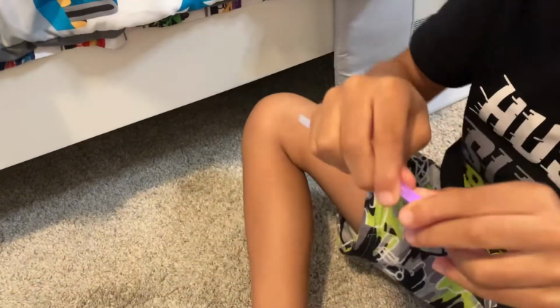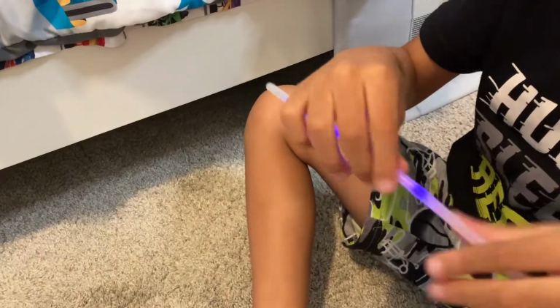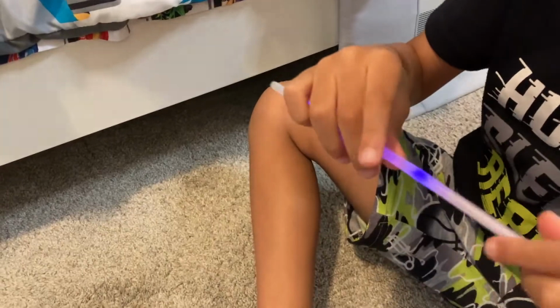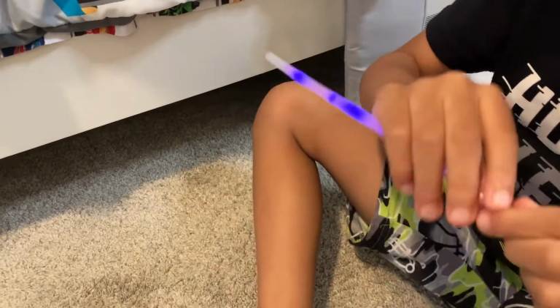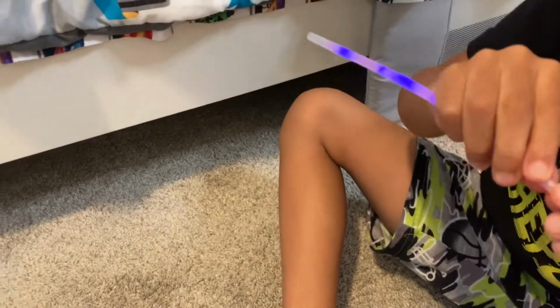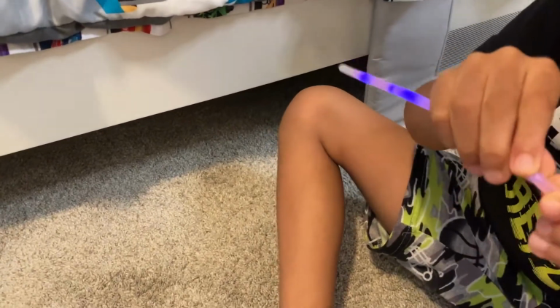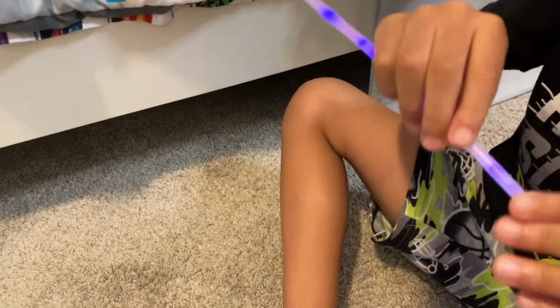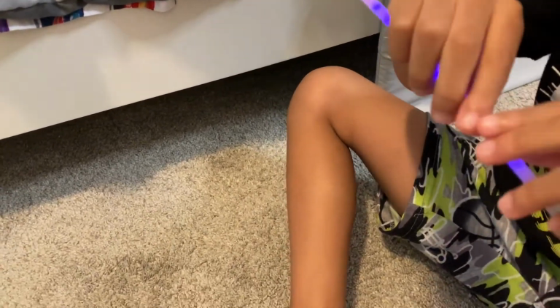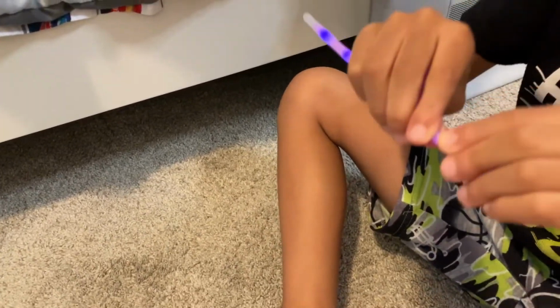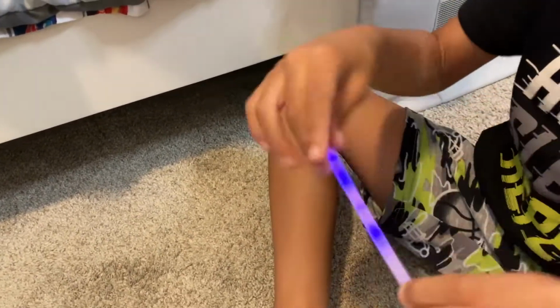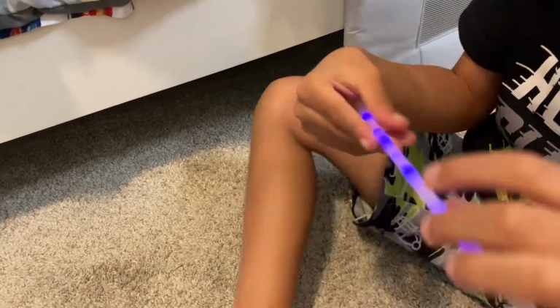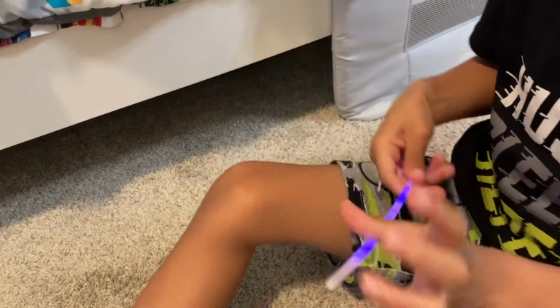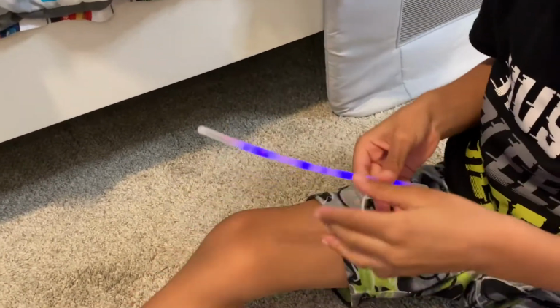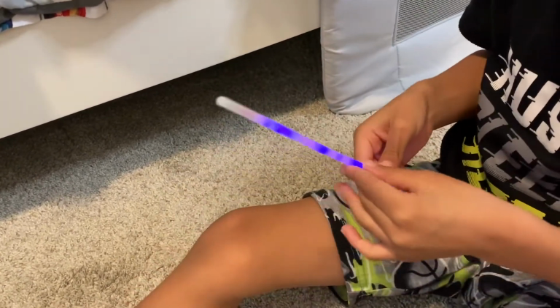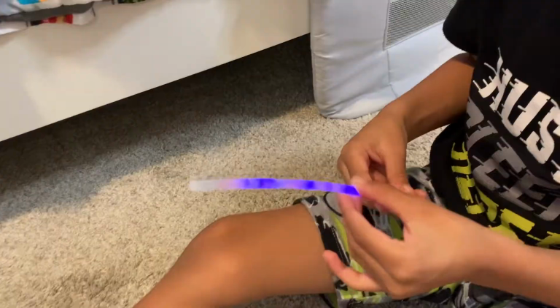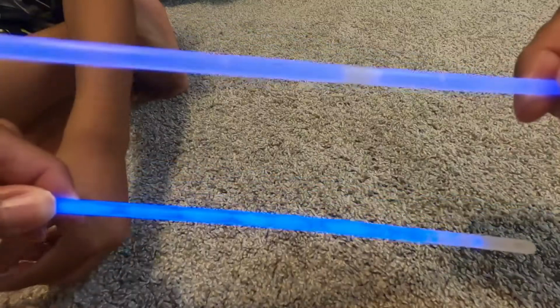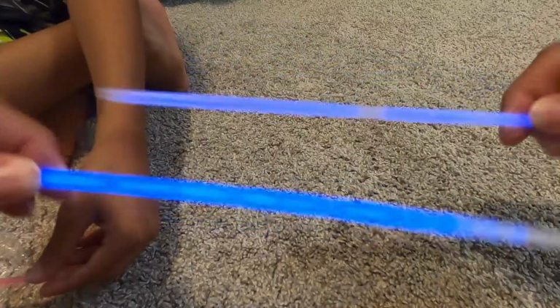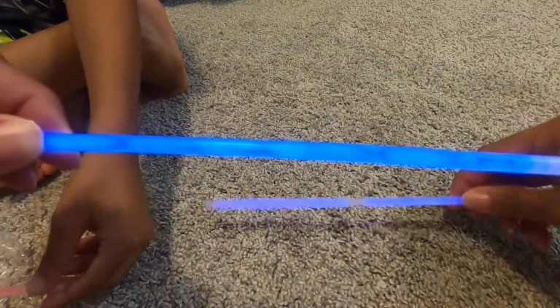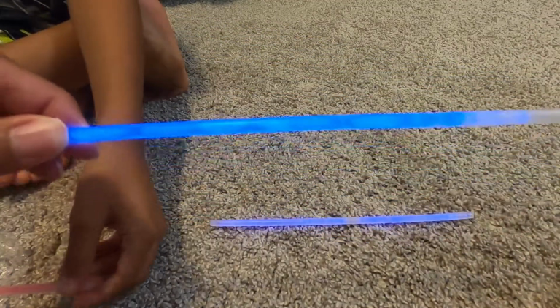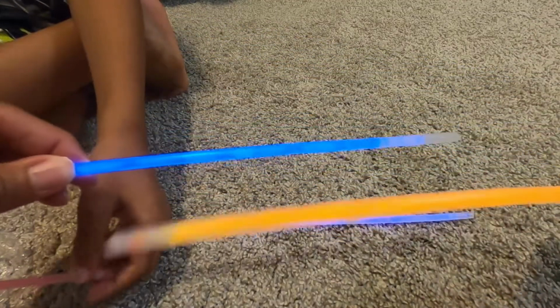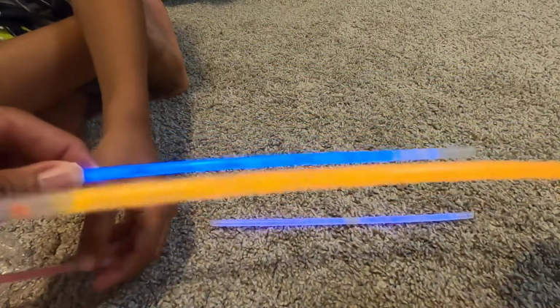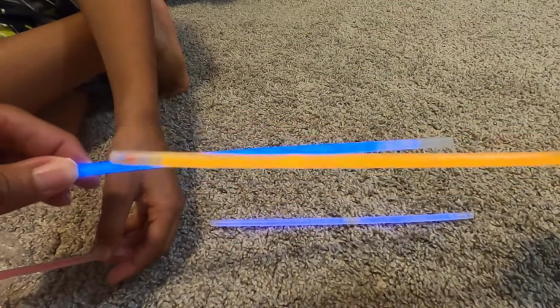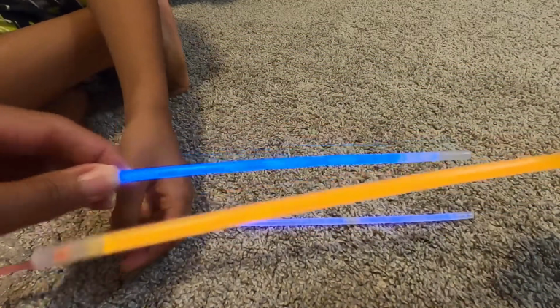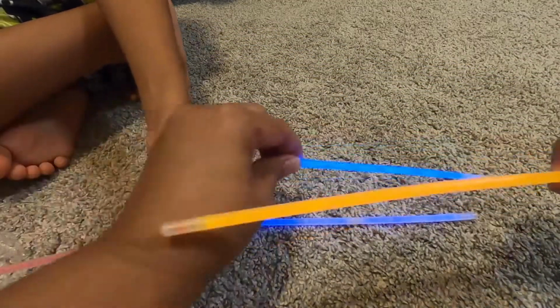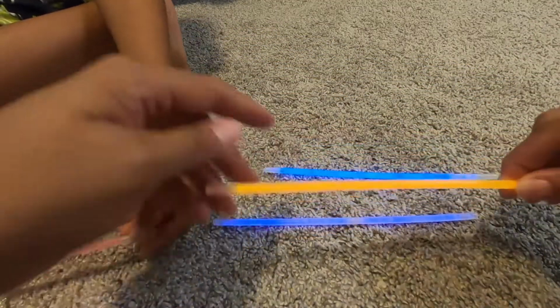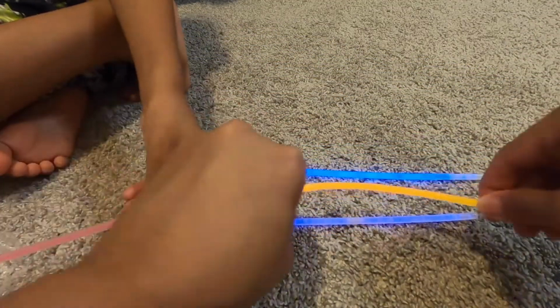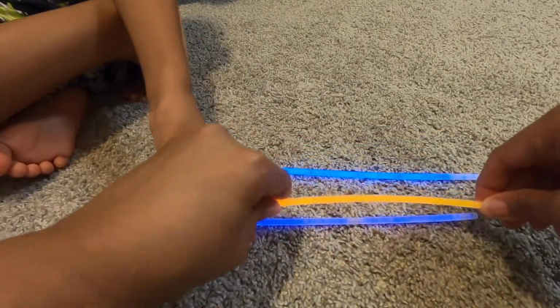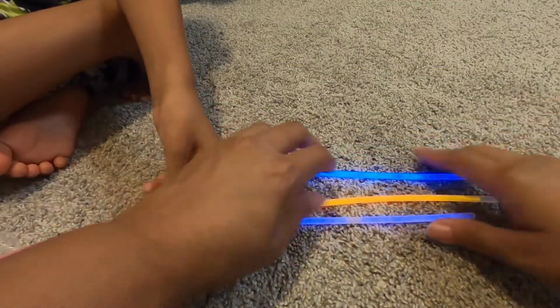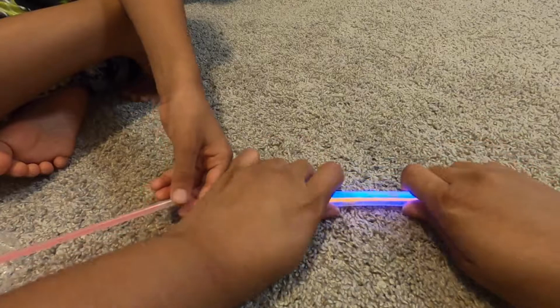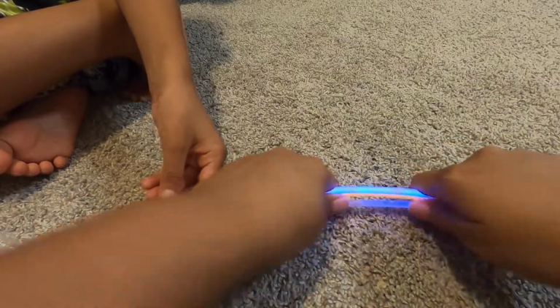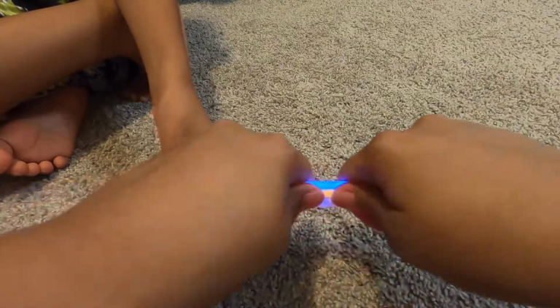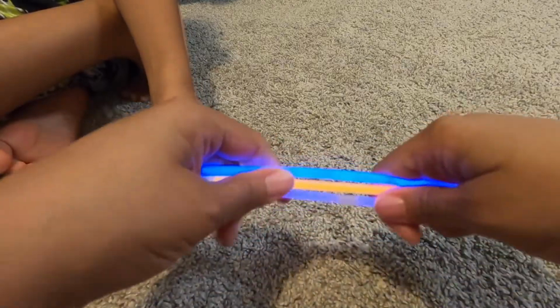What color is it? Blue or purple? Blue is purple. So this is purple, this is blue, and we have orange. So we have three snaps.